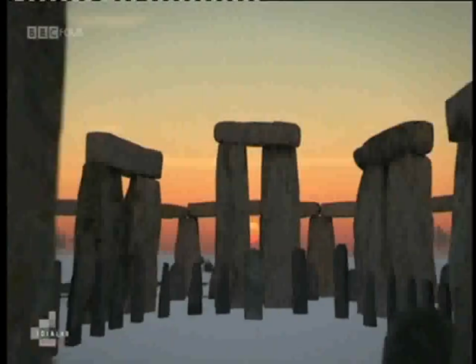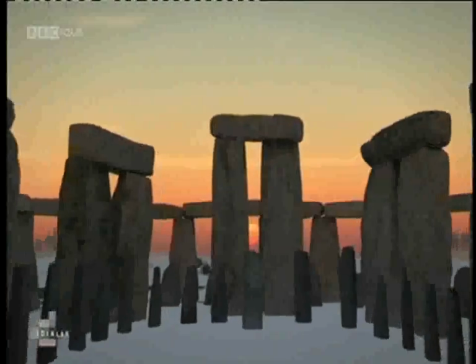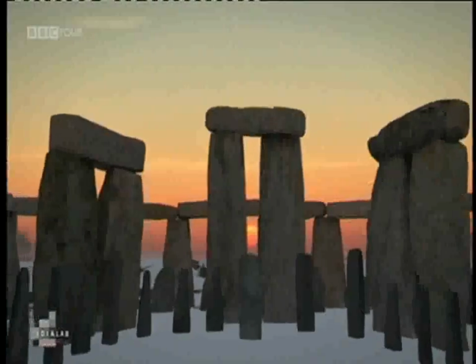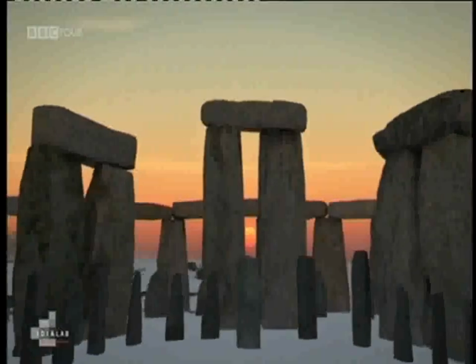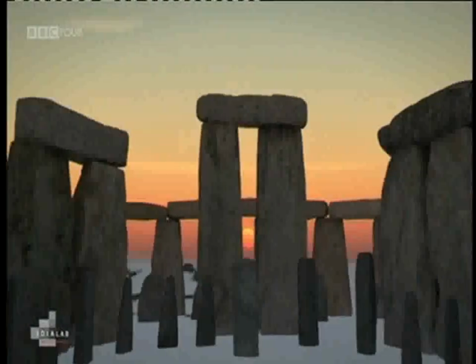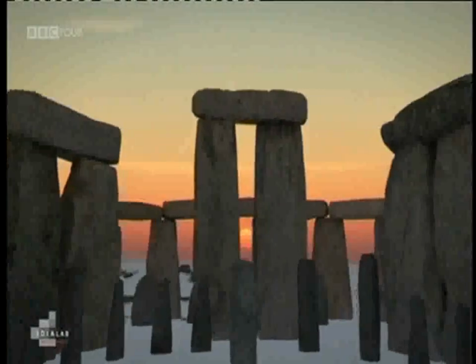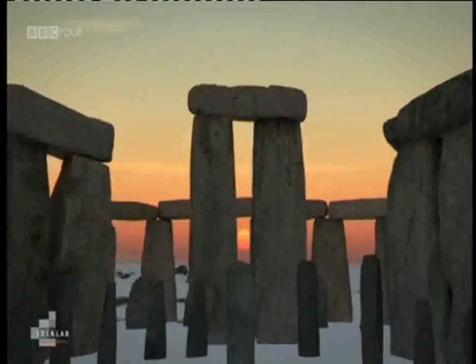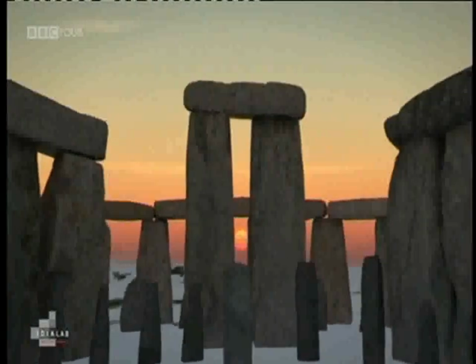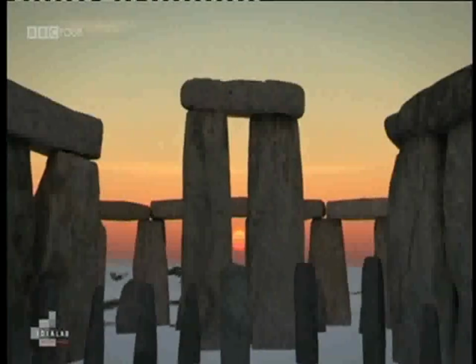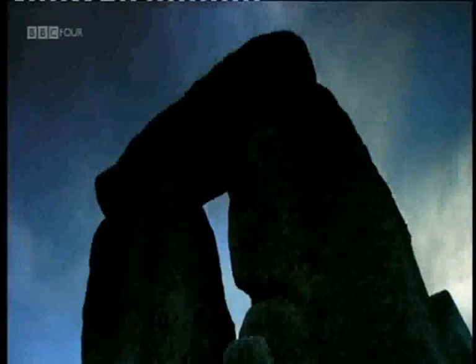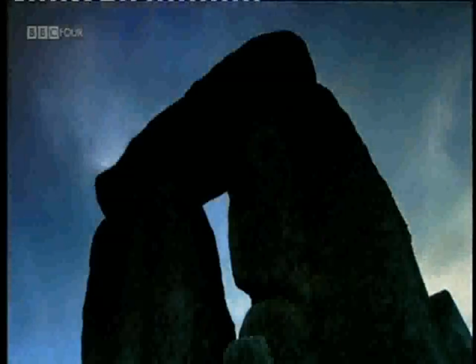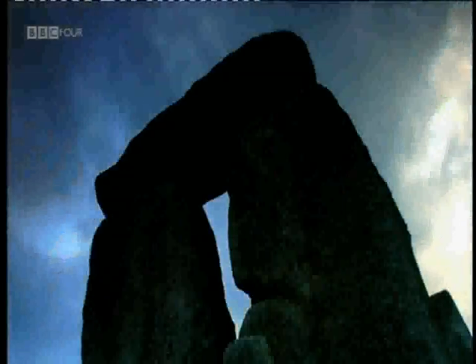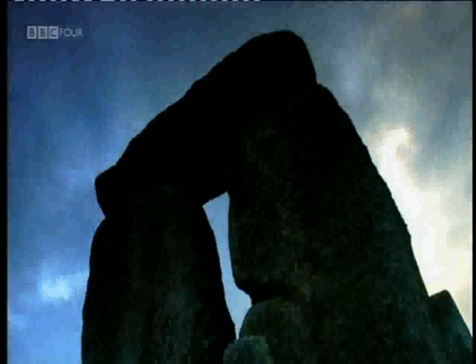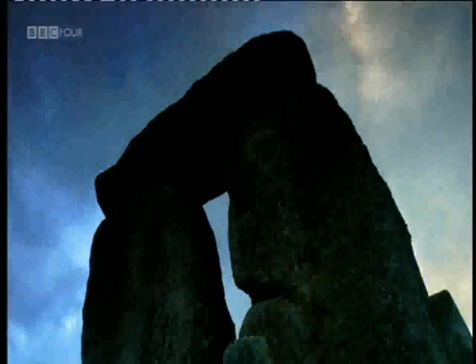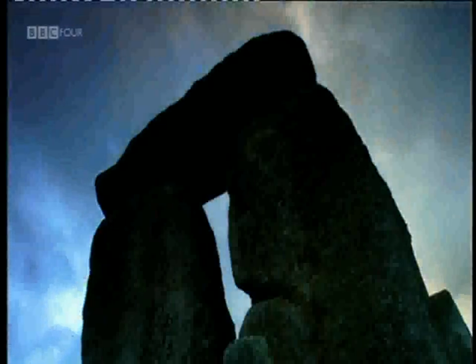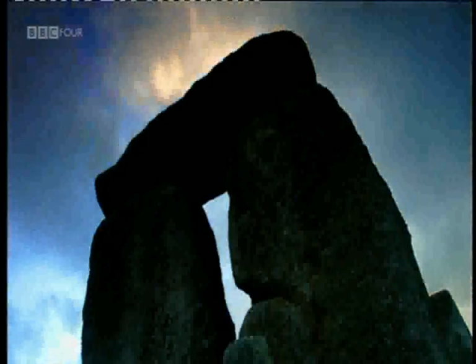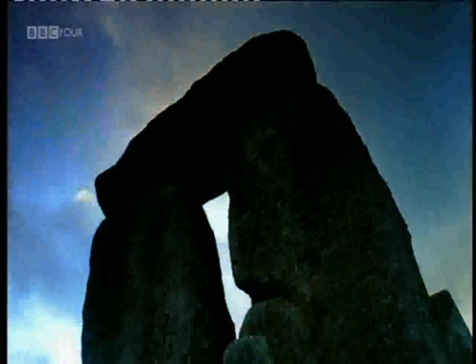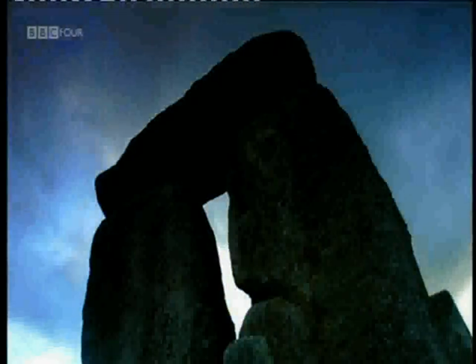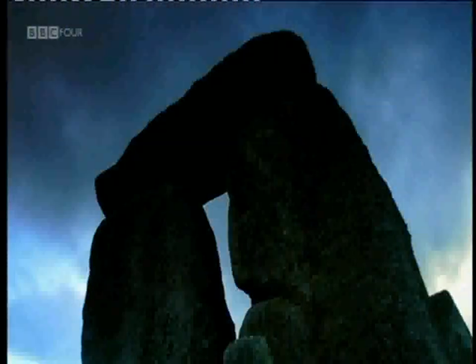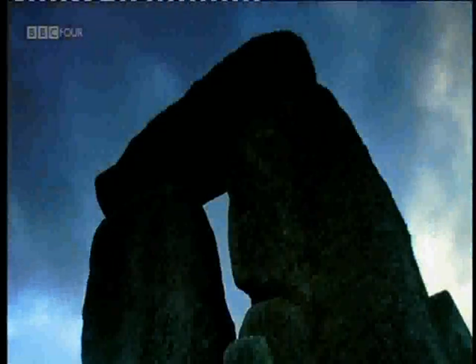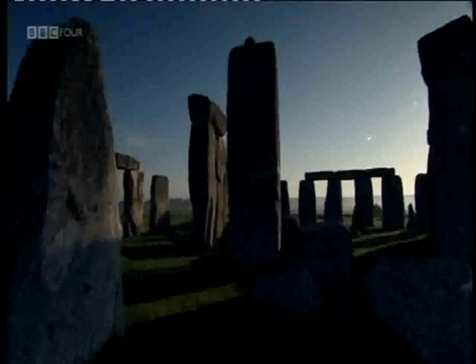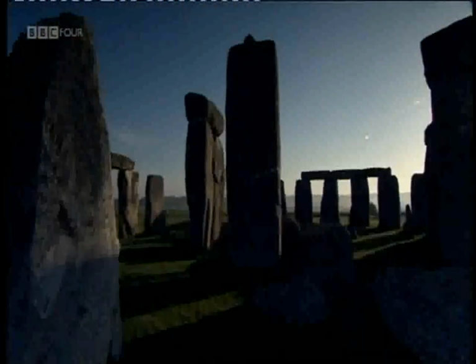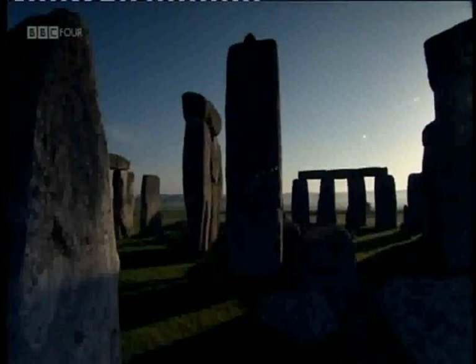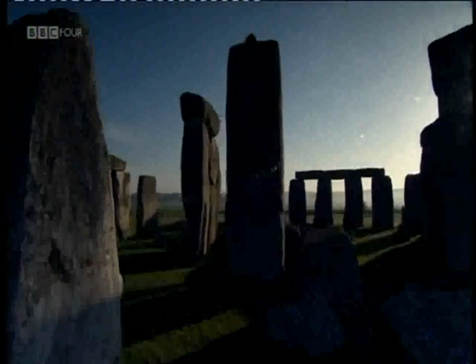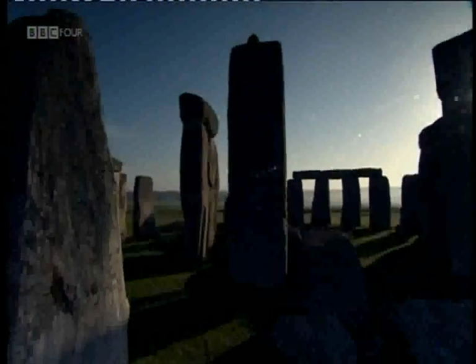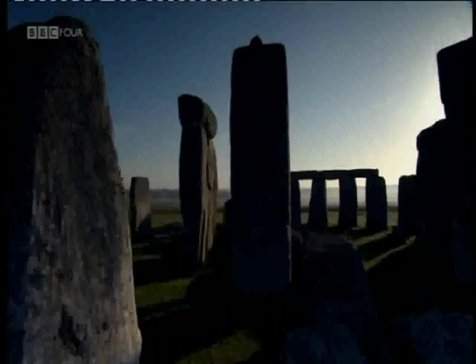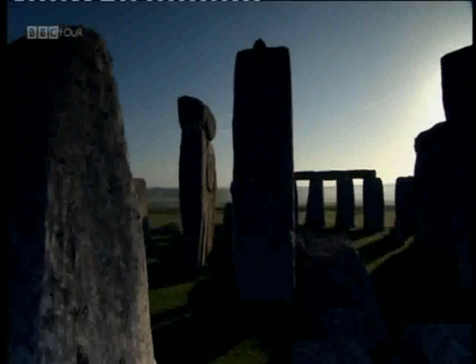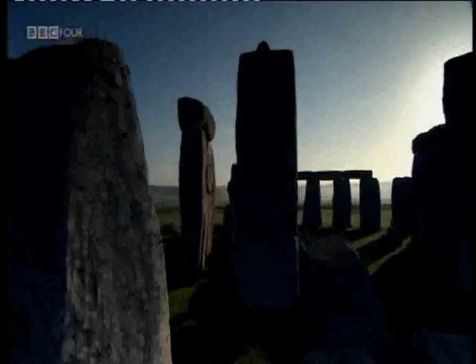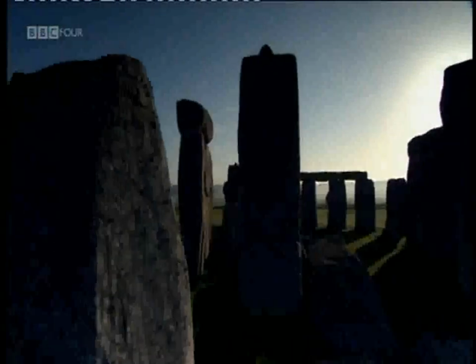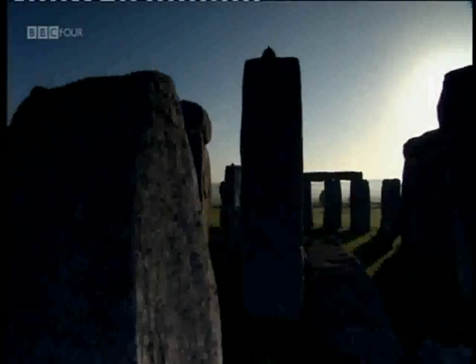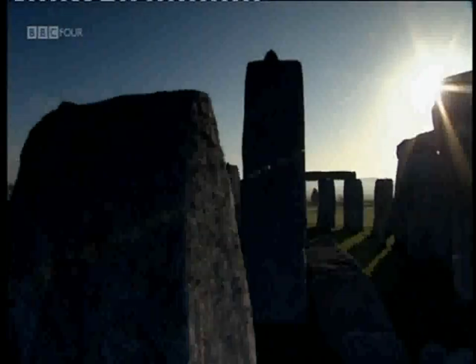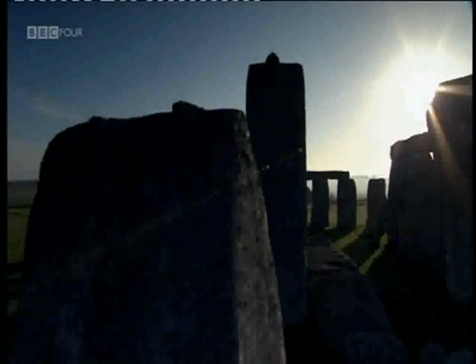Presumably, sound was quite different if there were many more stones. Yes, it really encloses you. When you go inside, you can't really see out, you can't really see in, and the sound is the same — it's really kept inside in the space.